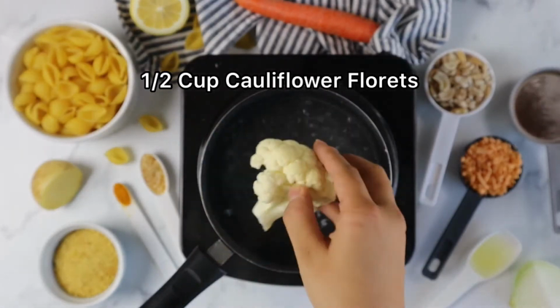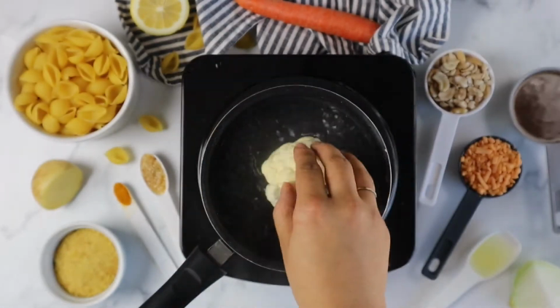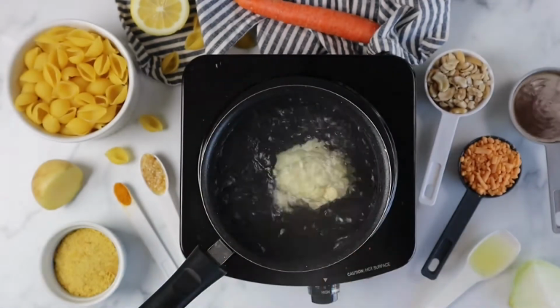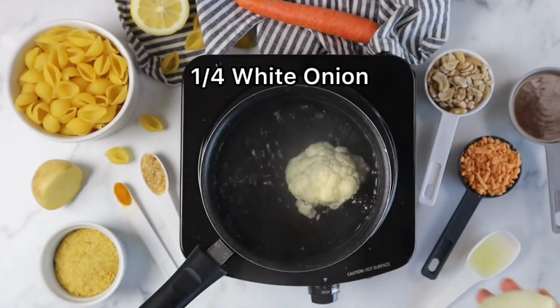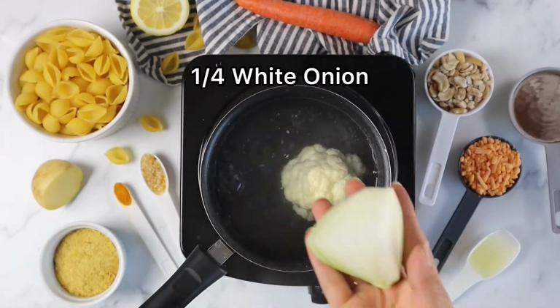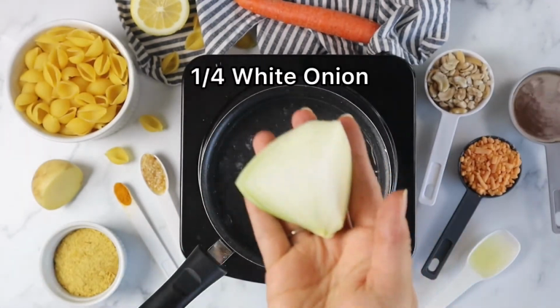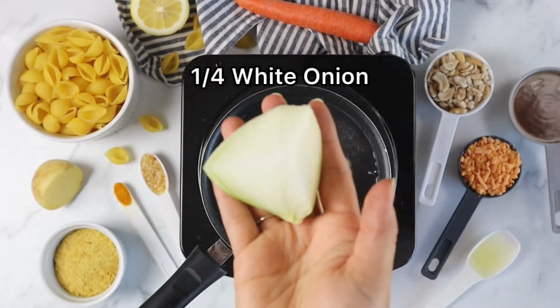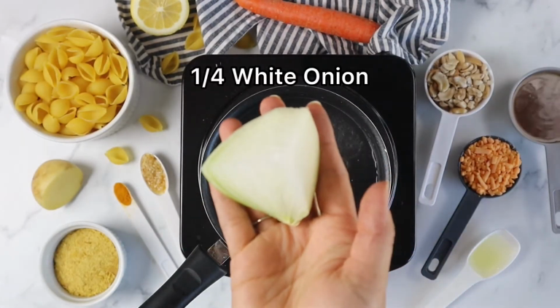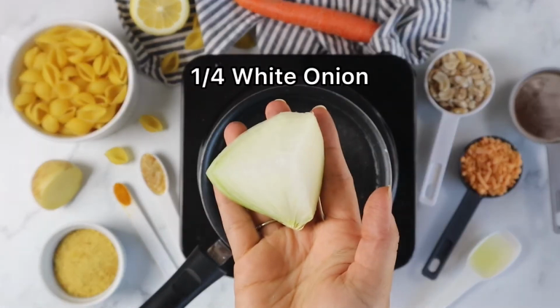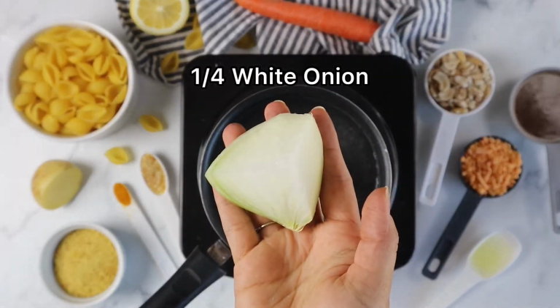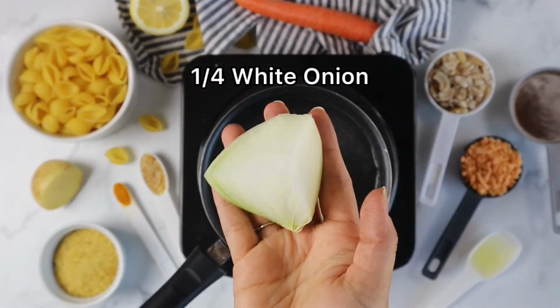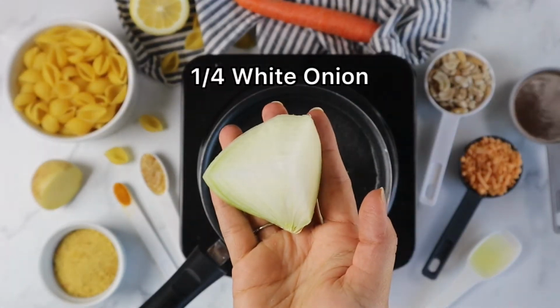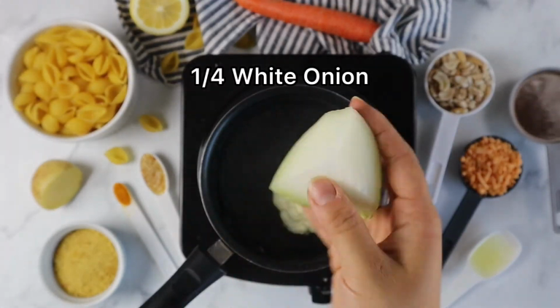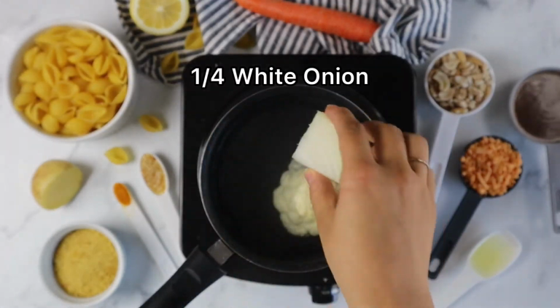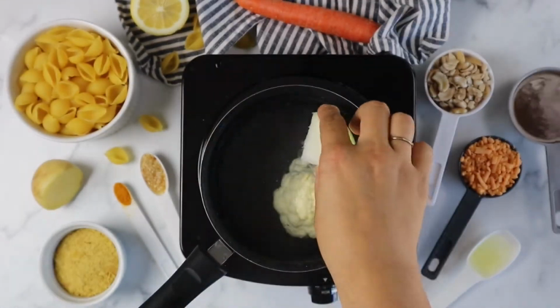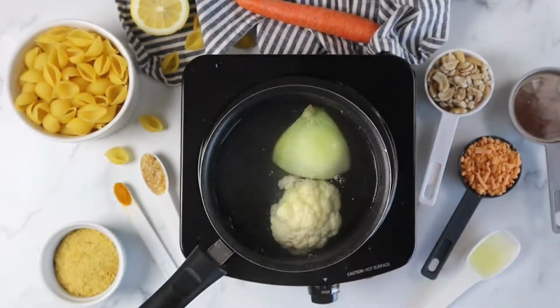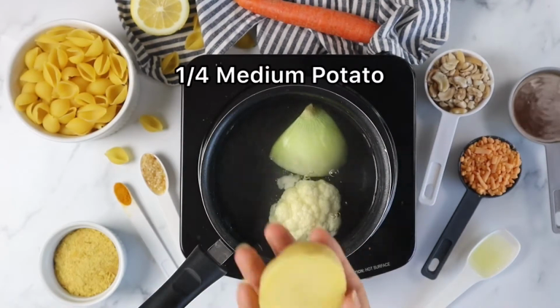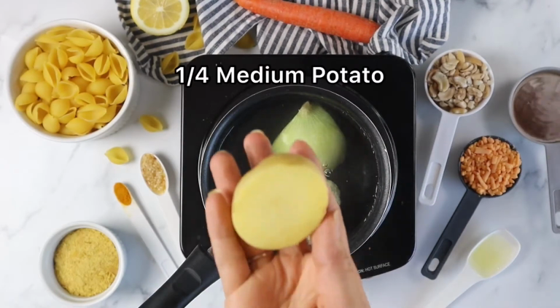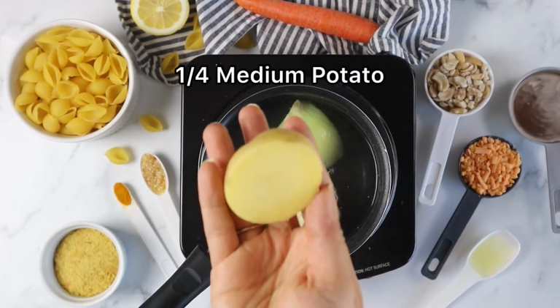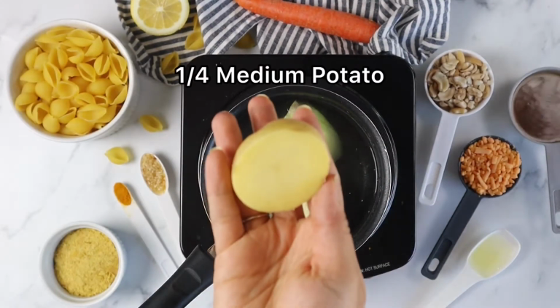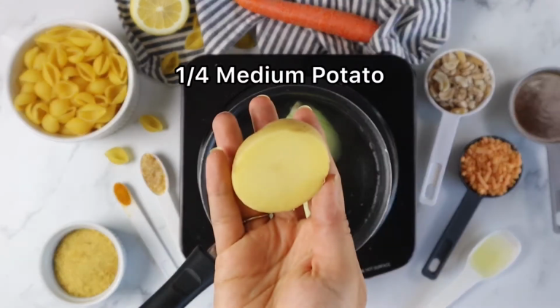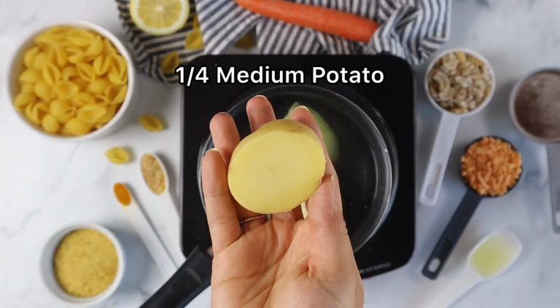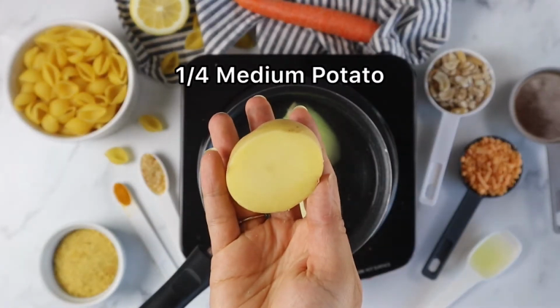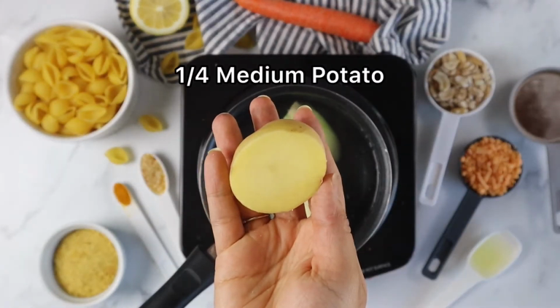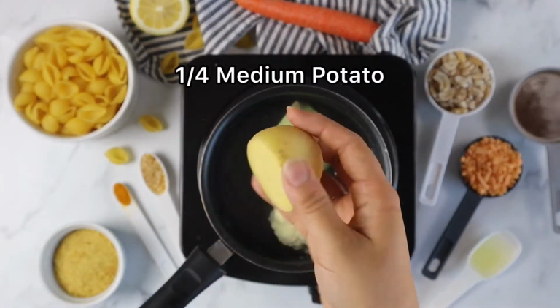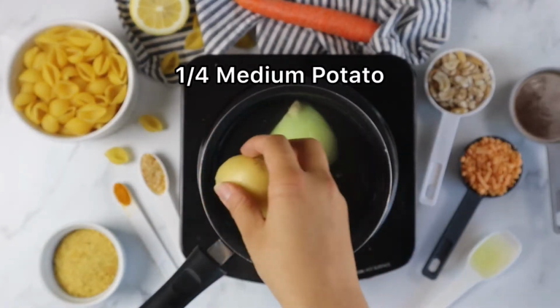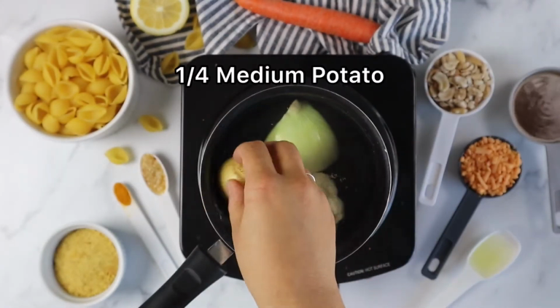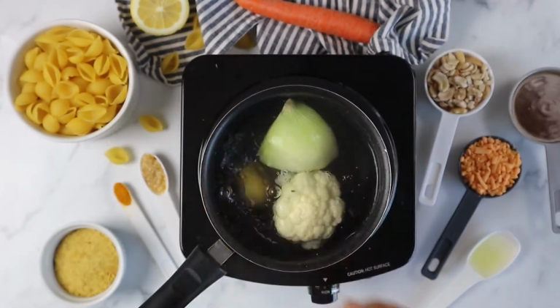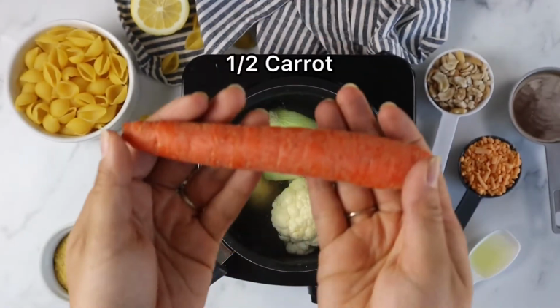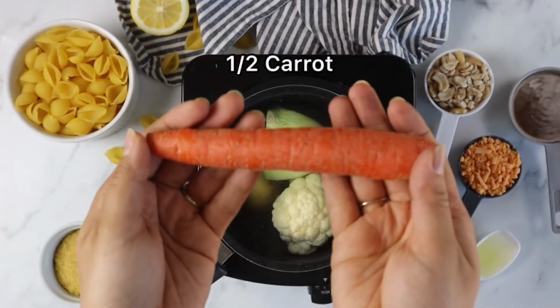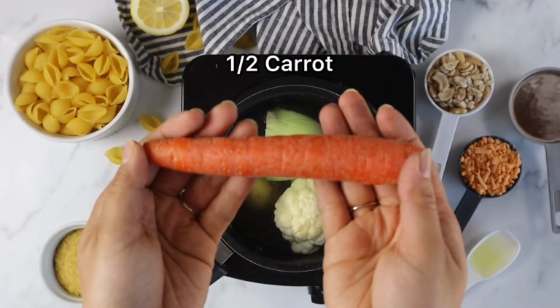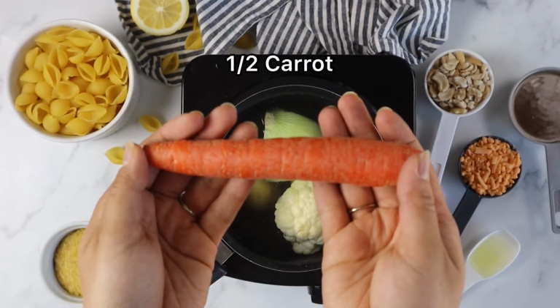Let's start by boiling our vegetables. This usually takes about 10 to 15 minutes, depending on how small you cut your vegetables.